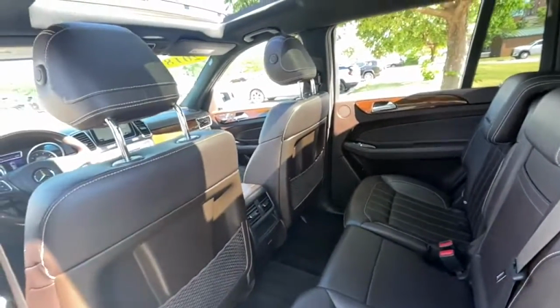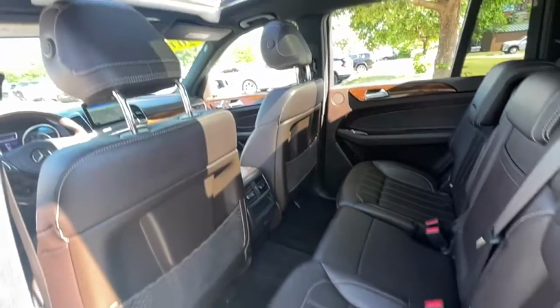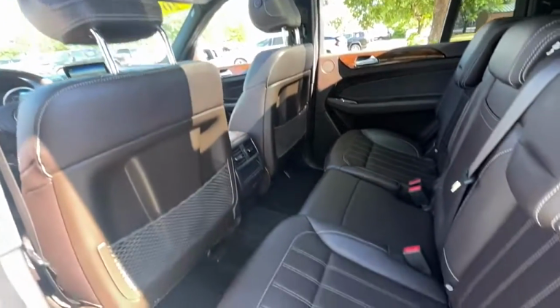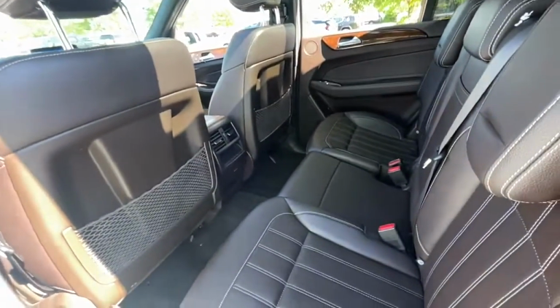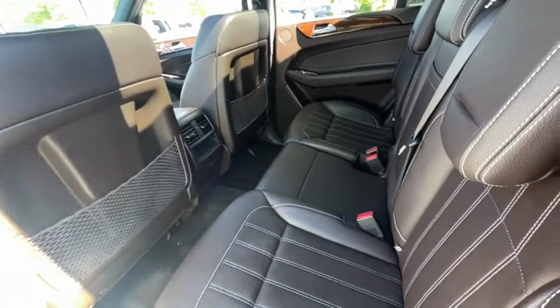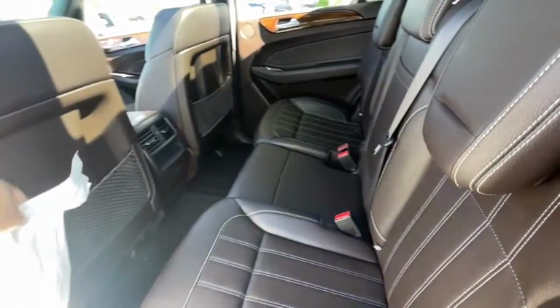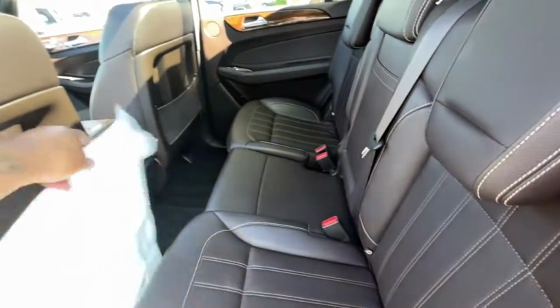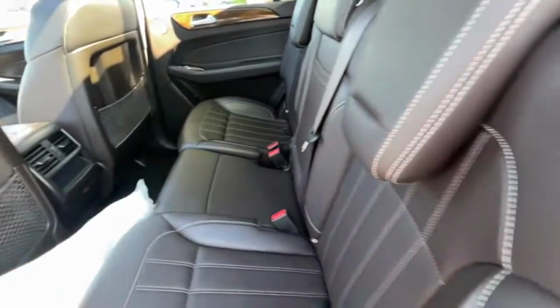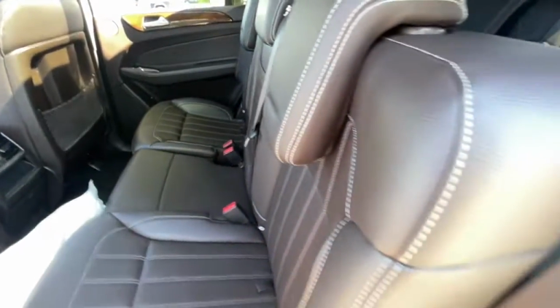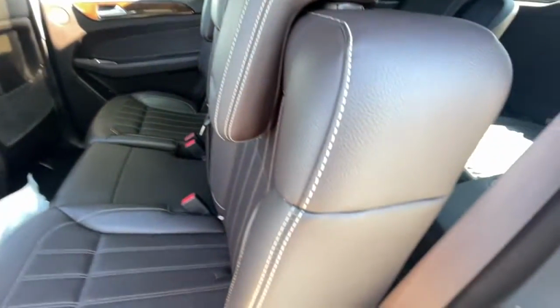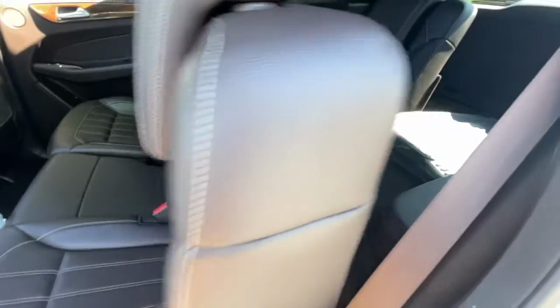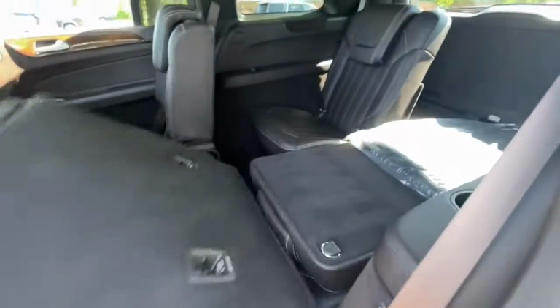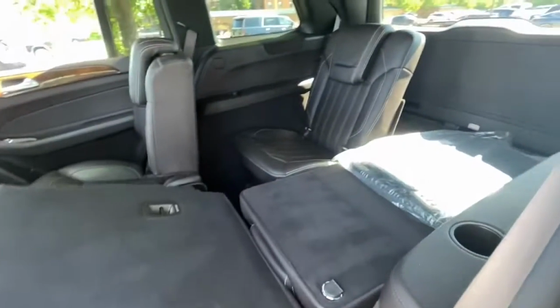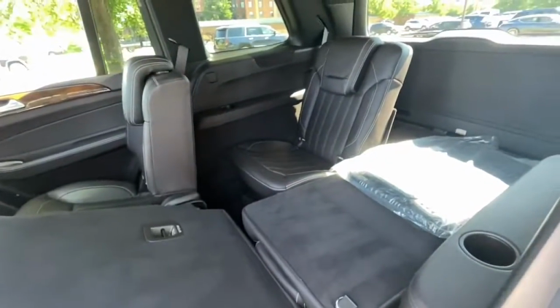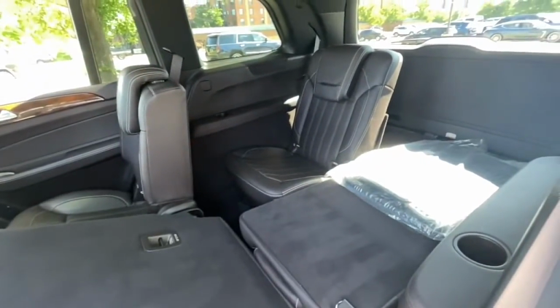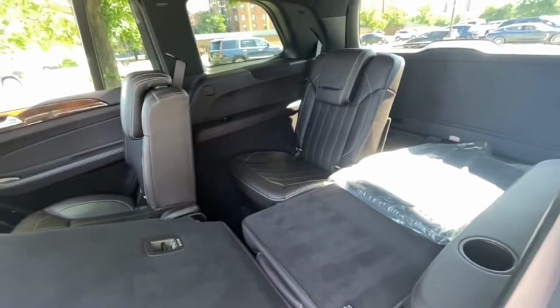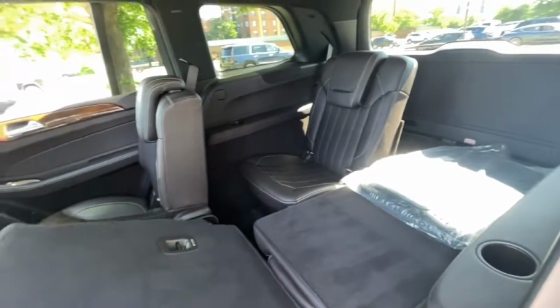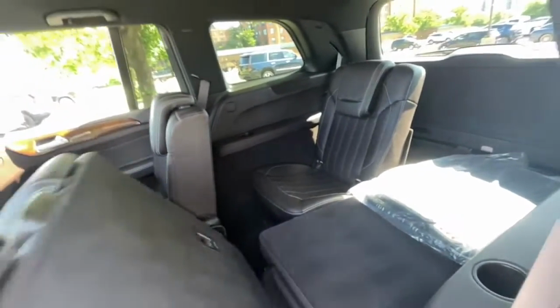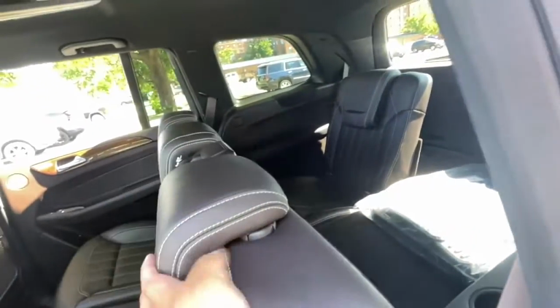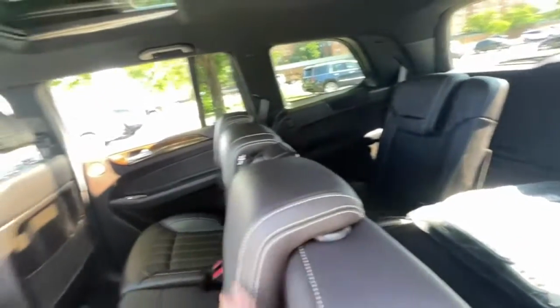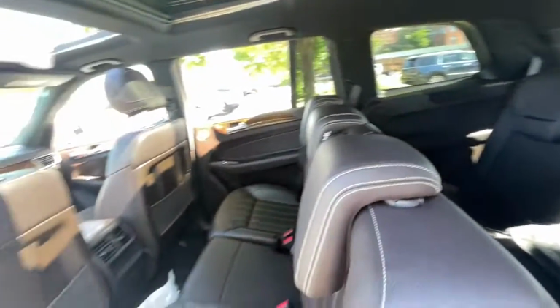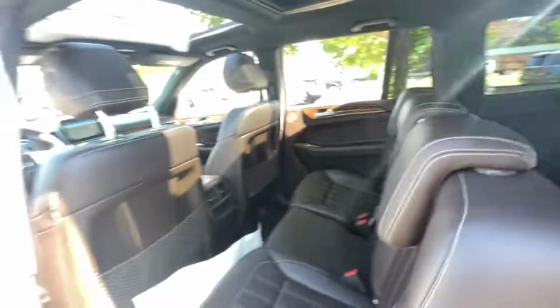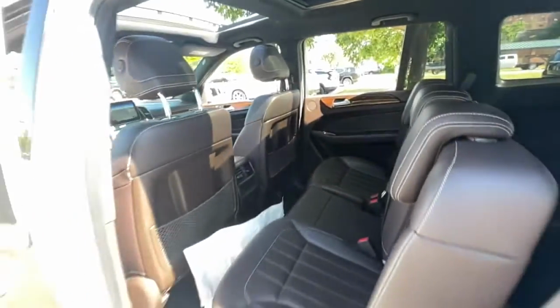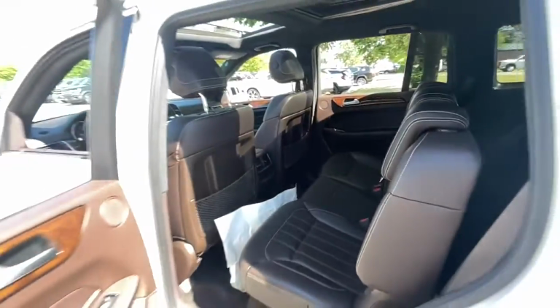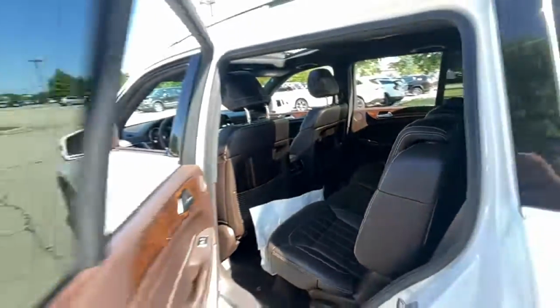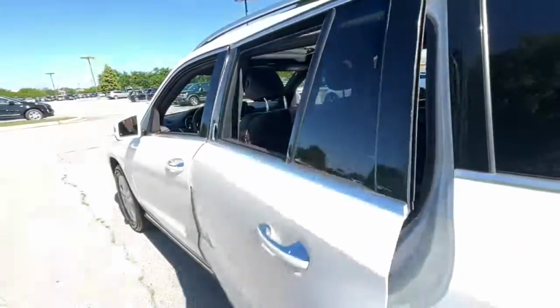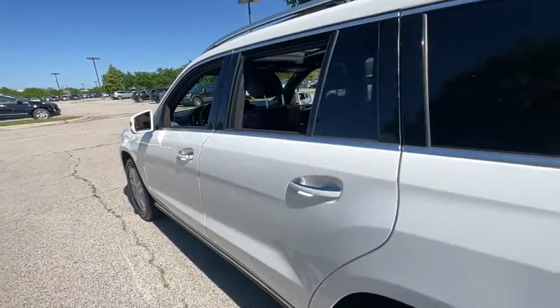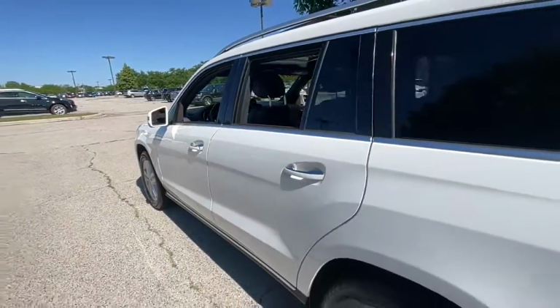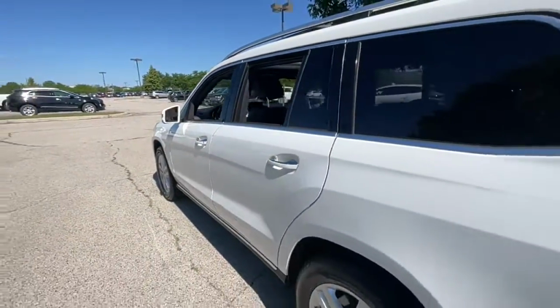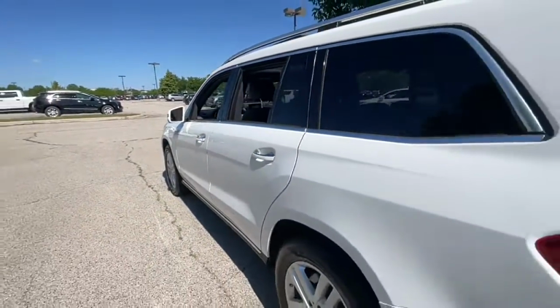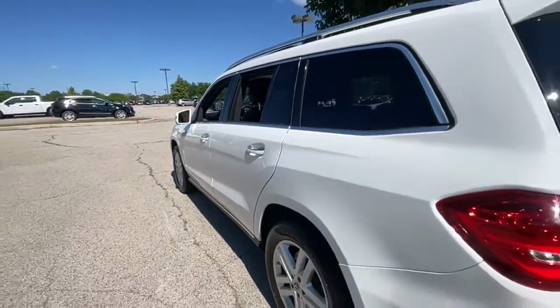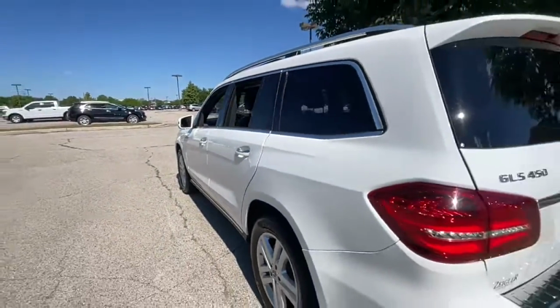Feel rejuvenated by the powers of strength and luxury embodied in this striking GLS 4MATIC SUV. Treat yourself to a test drive today. Our staff will toss you the keys and give you an outstanding customer experience.